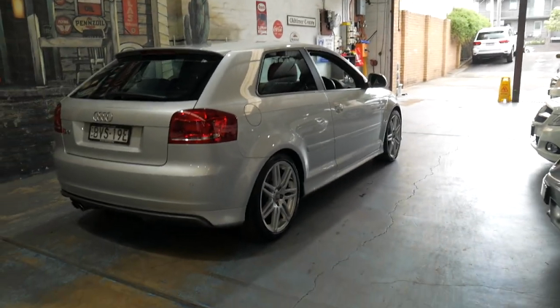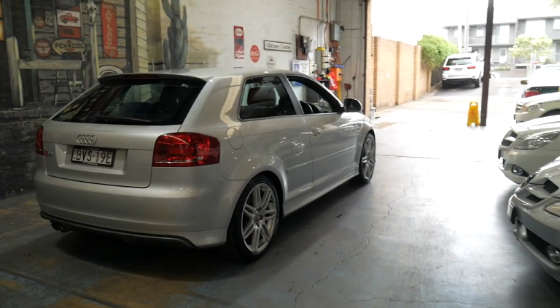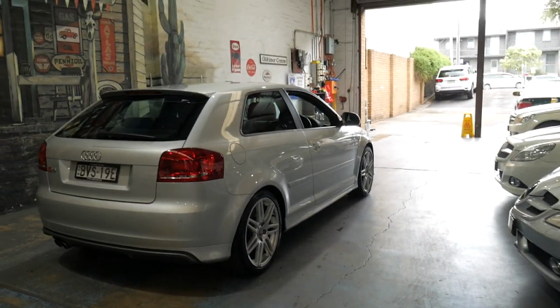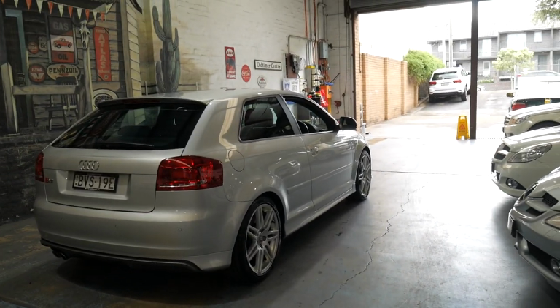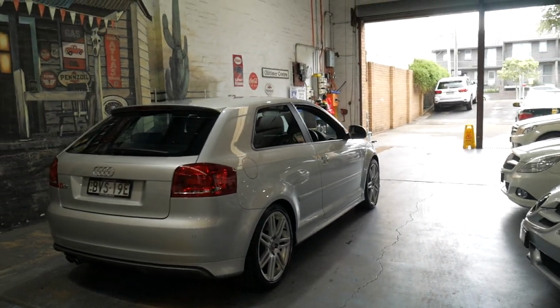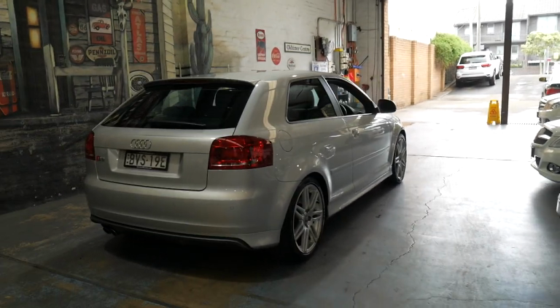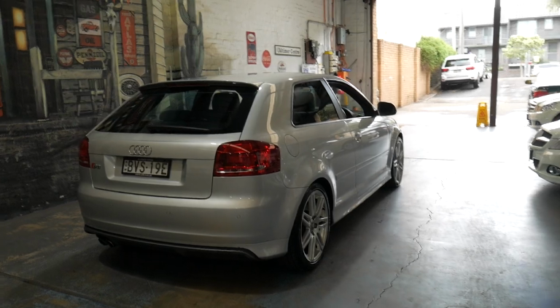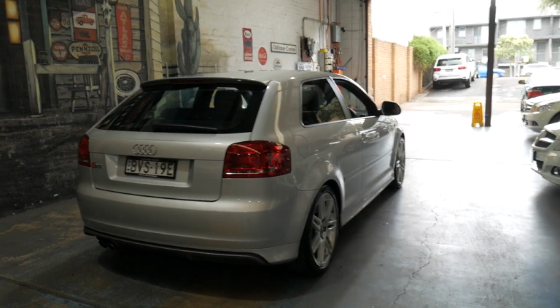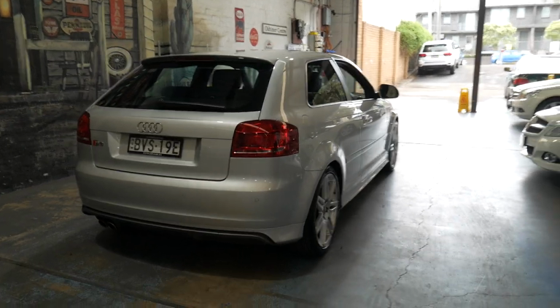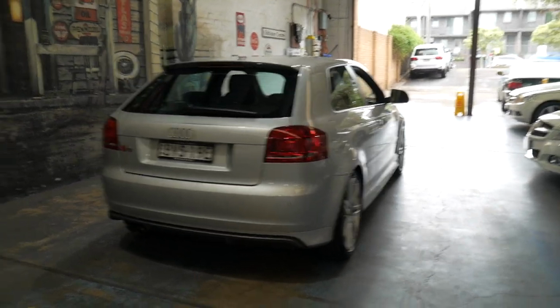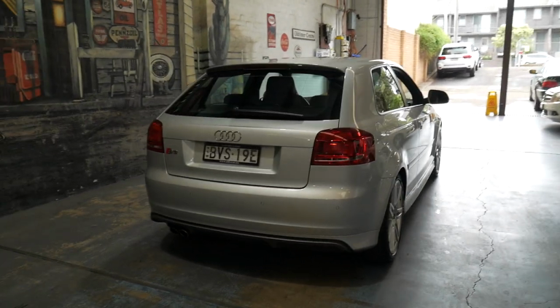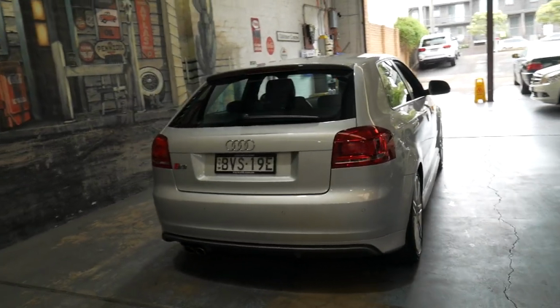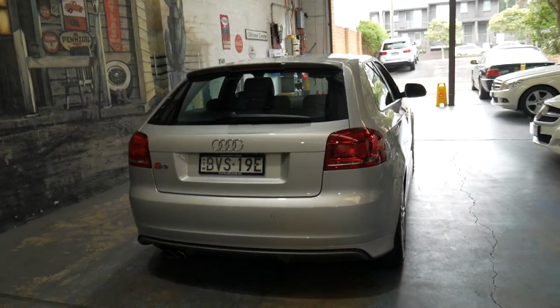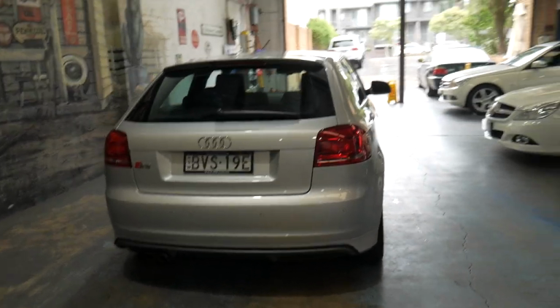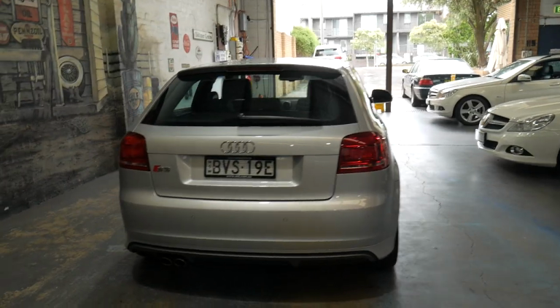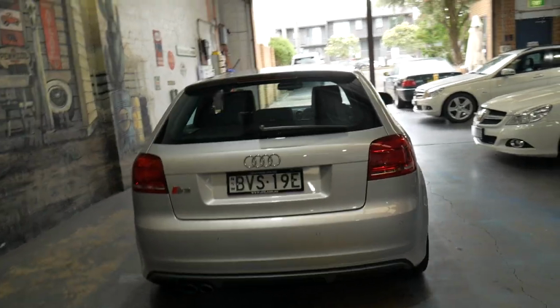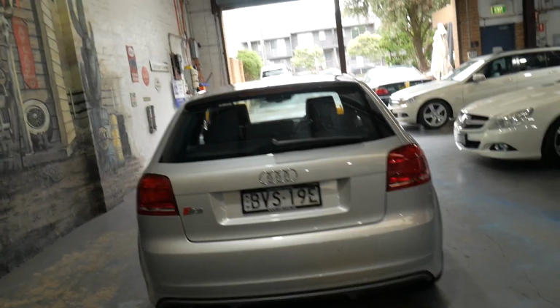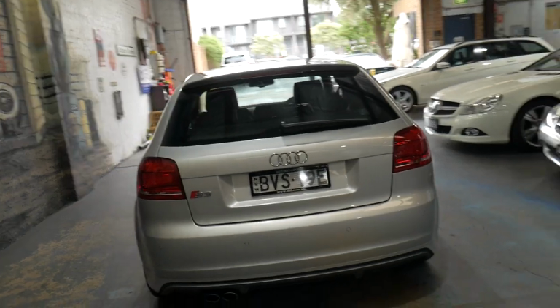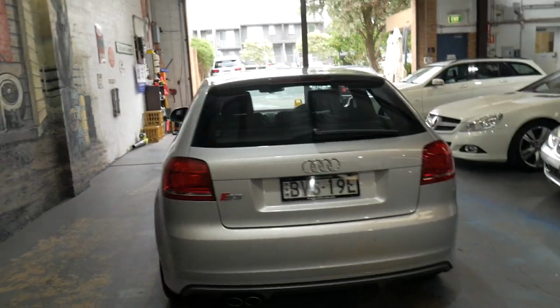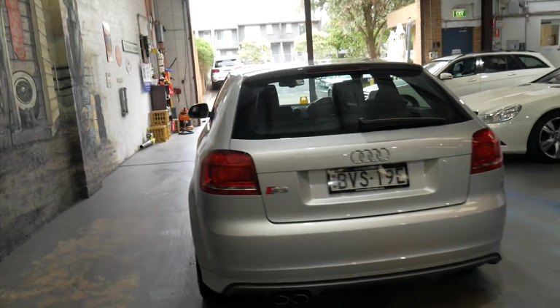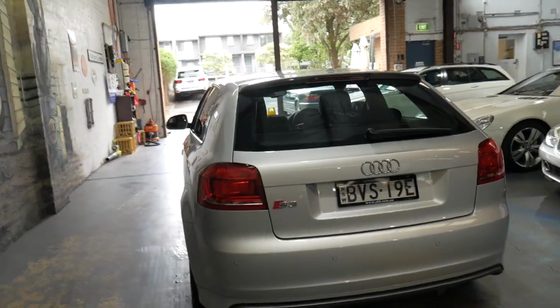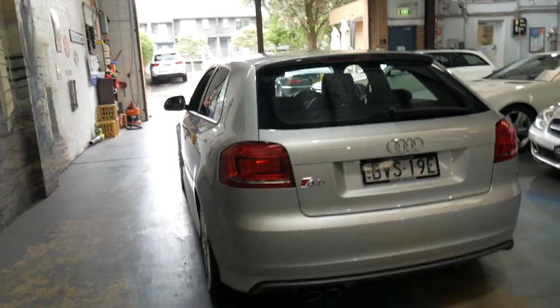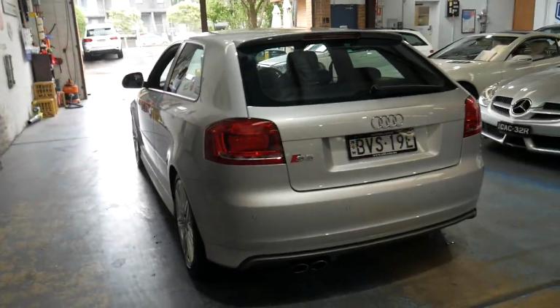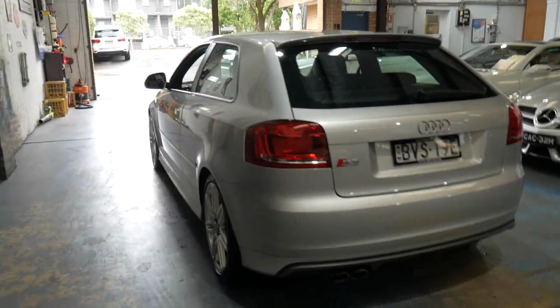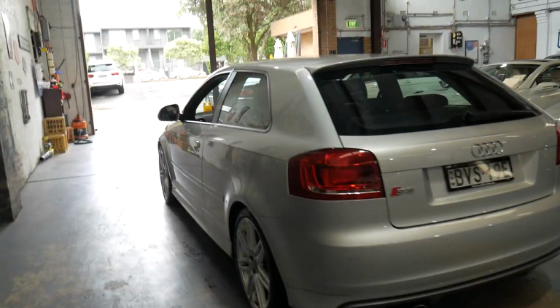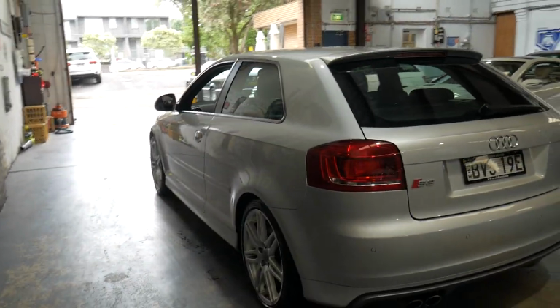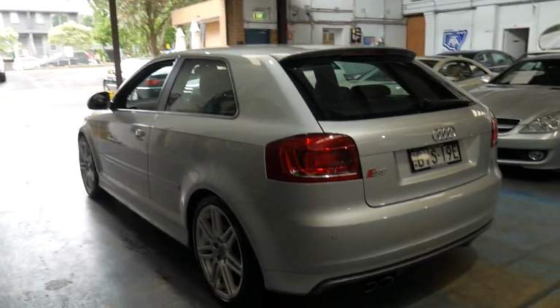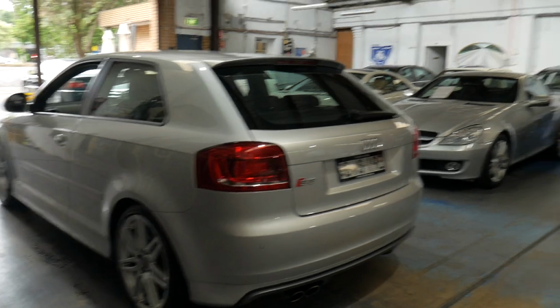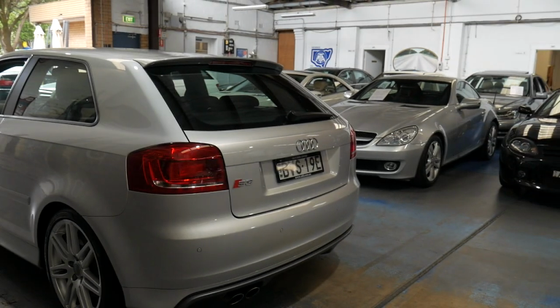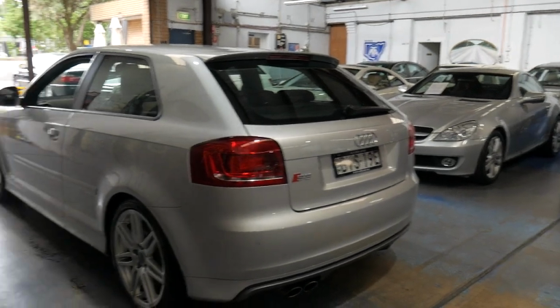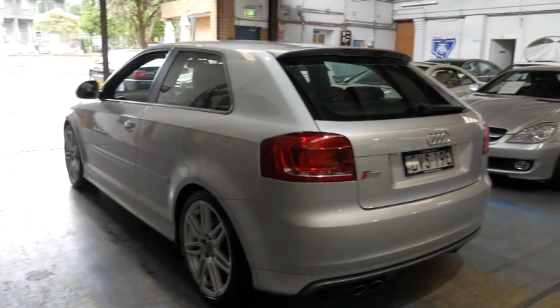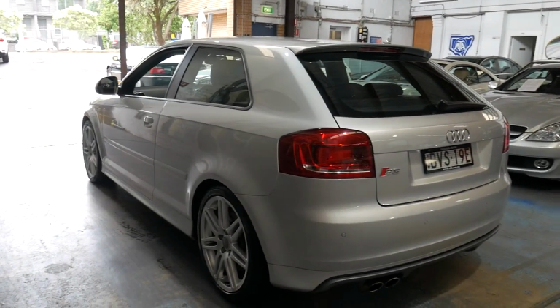So if you've been looking around for an Audi S3, you might have found other cars with dents, scrapes, scratches, 200,000 kilometres, no logbook — whatever. You won't be wasting your time looking at this car. It's in particularly good condition; I really can't fault it at all.